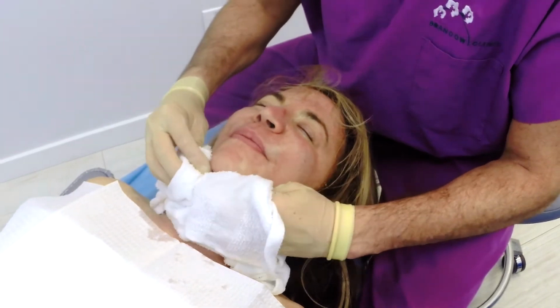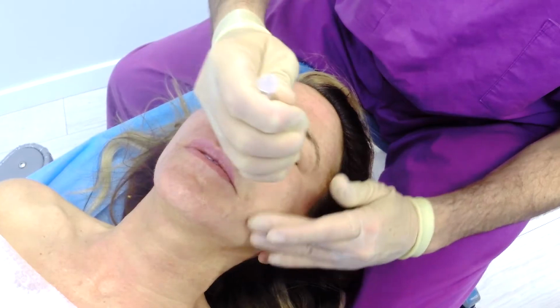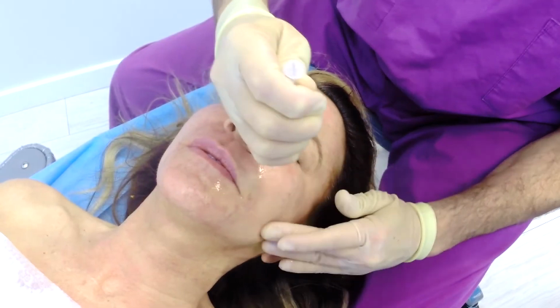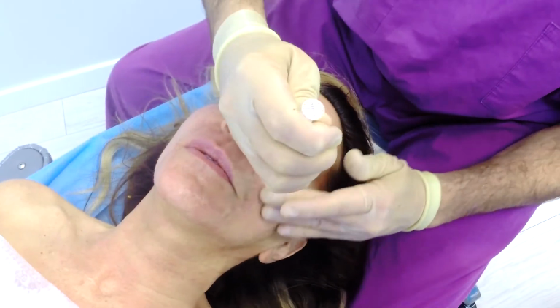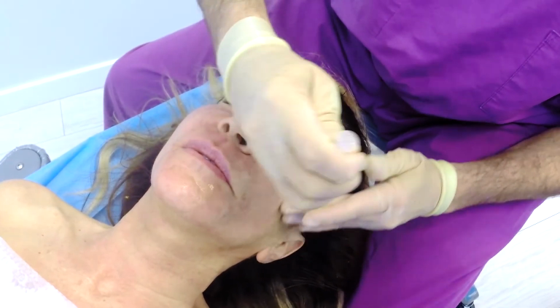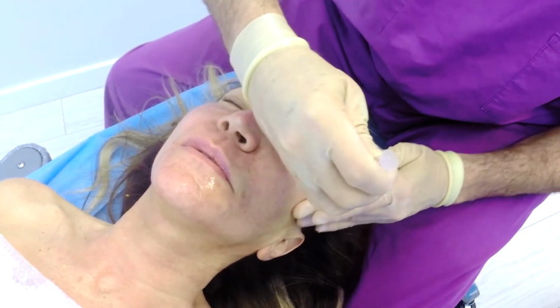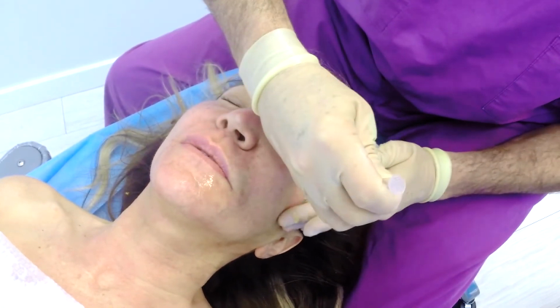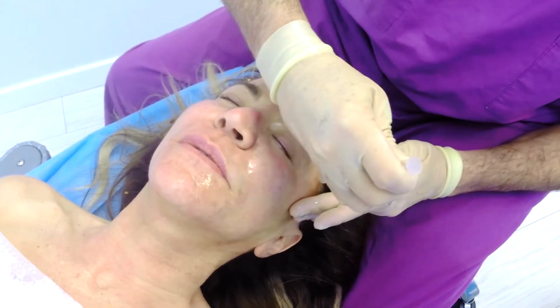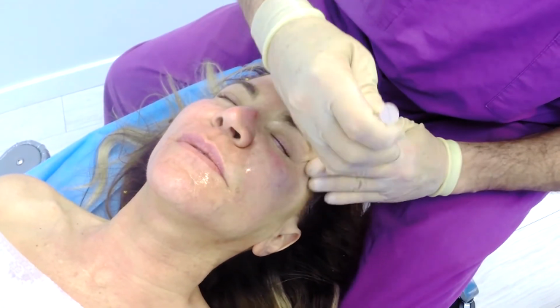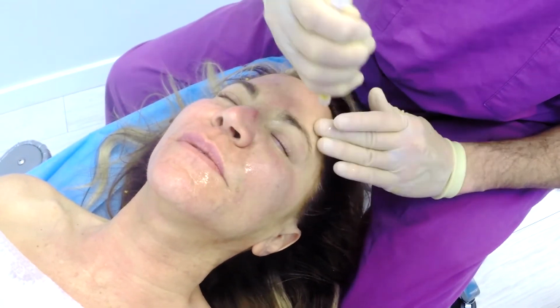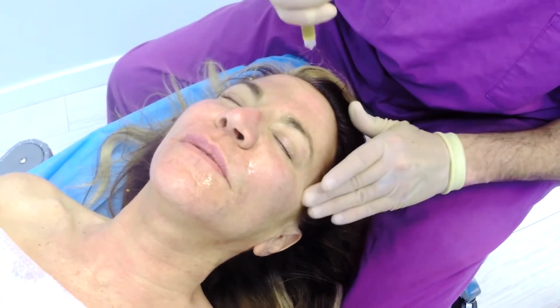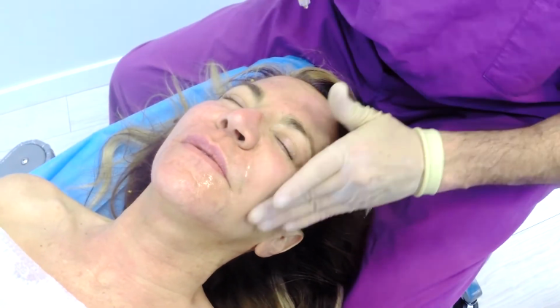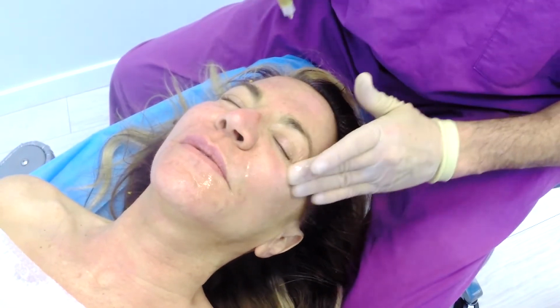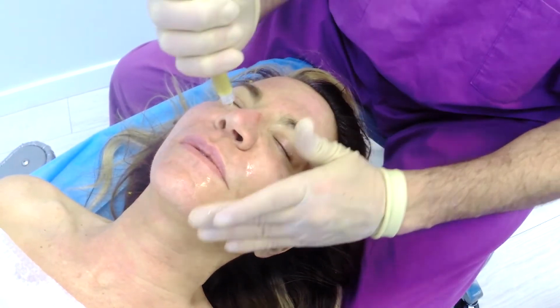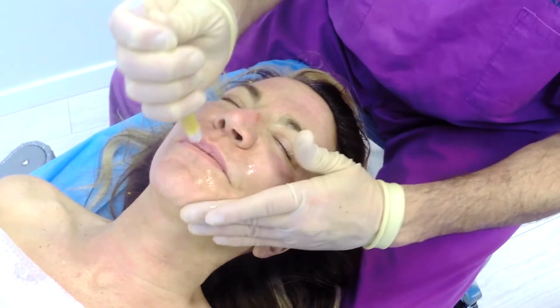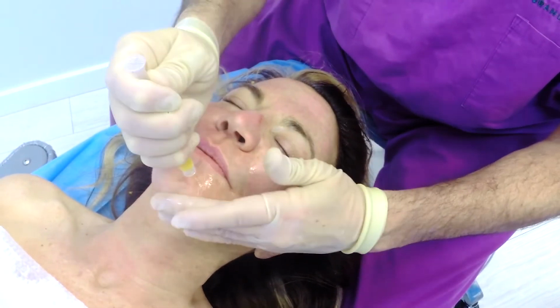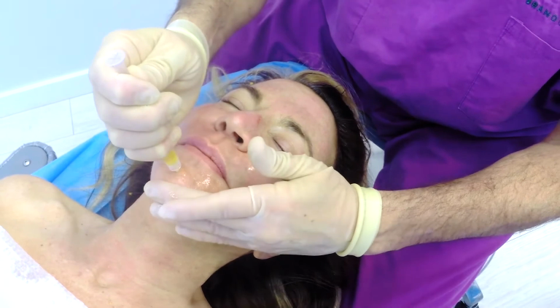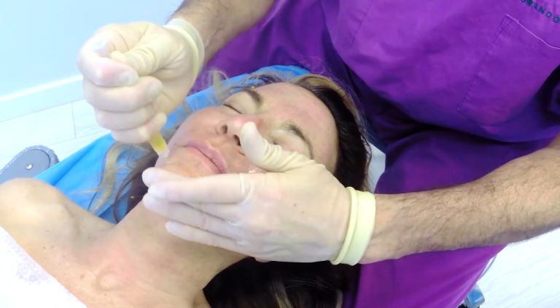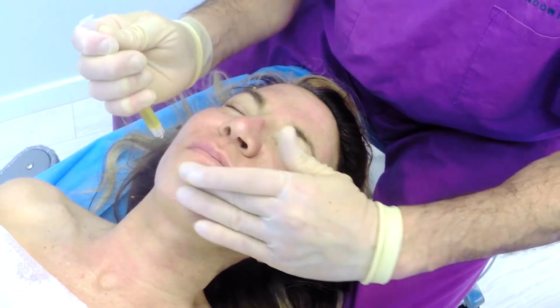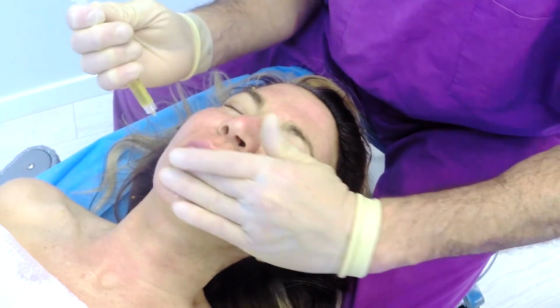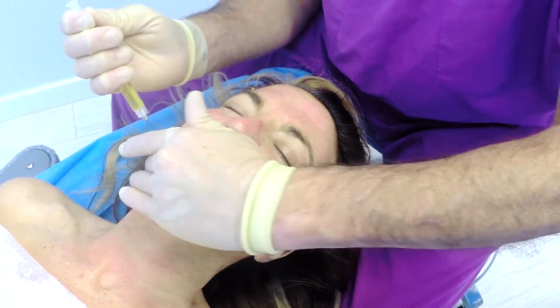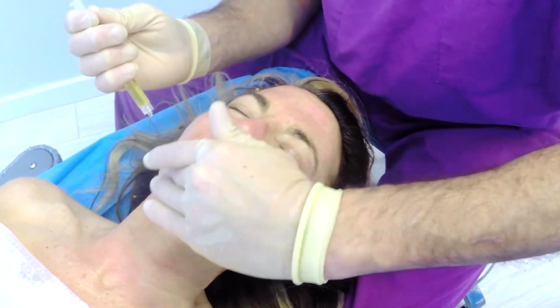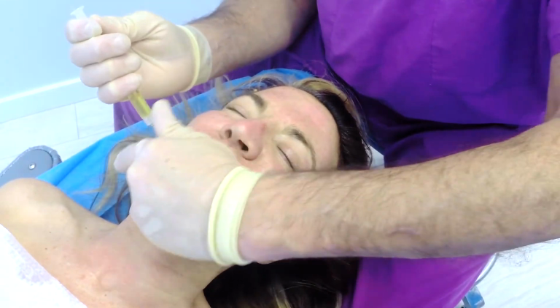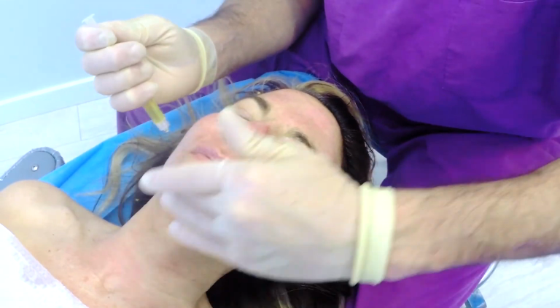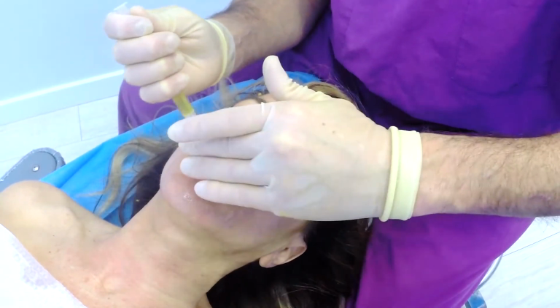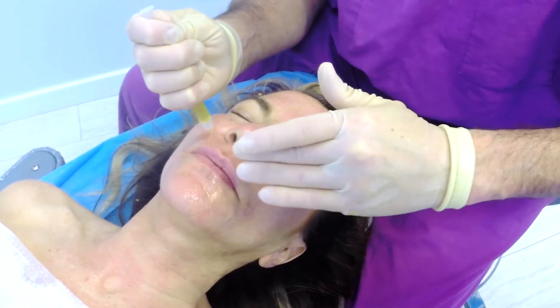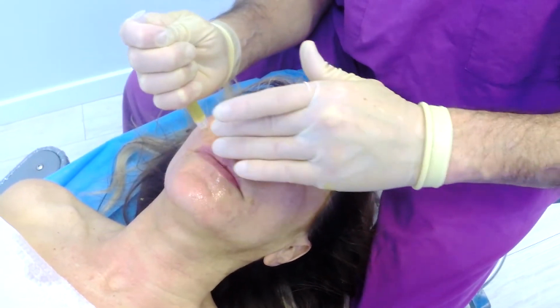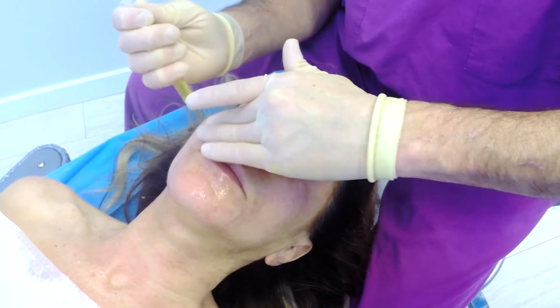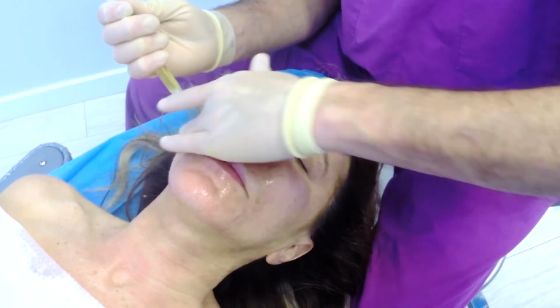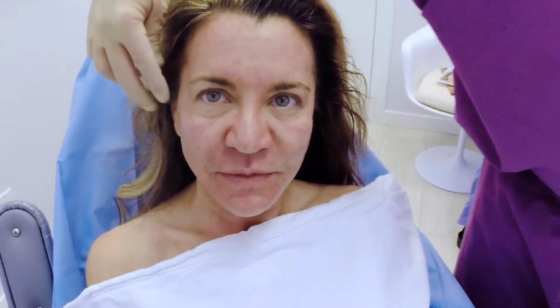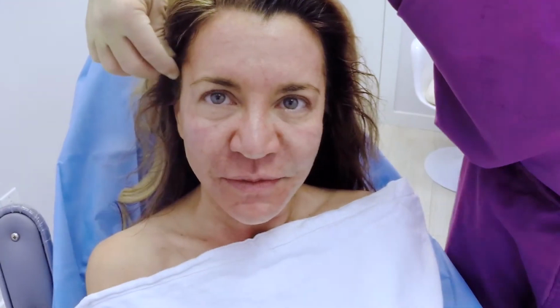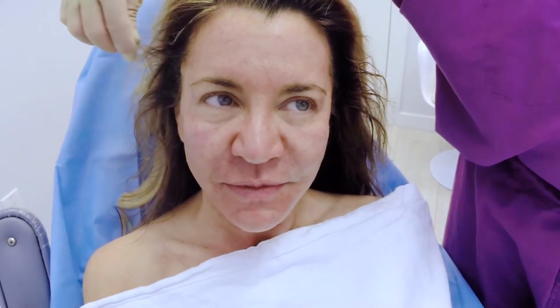We're going to keep this PRP on overnight, using her own growth factors and stem cells to start the completely organic repair process of her skin.